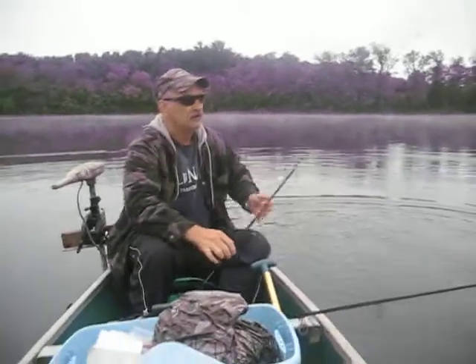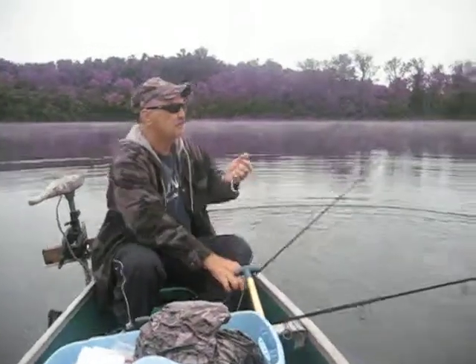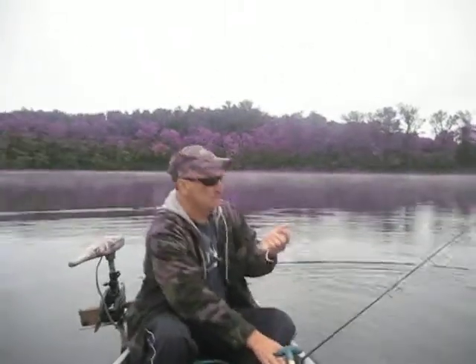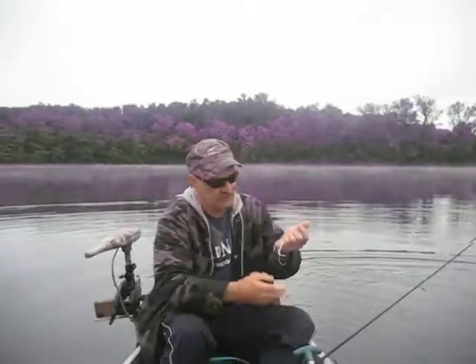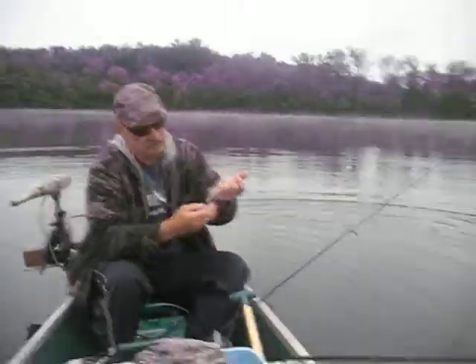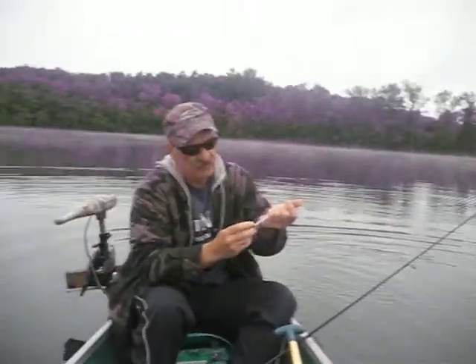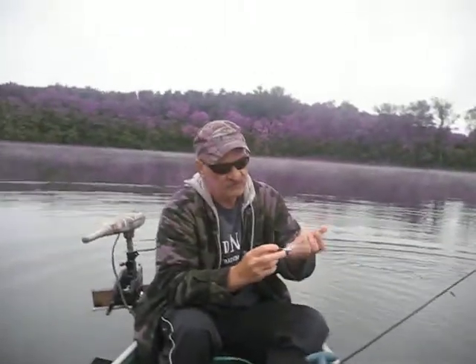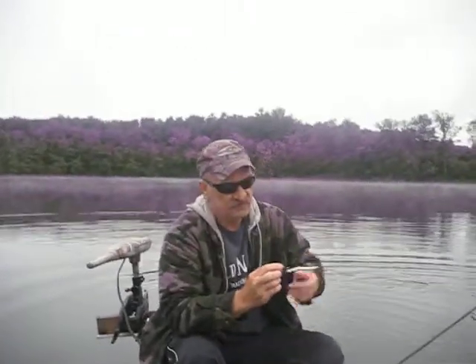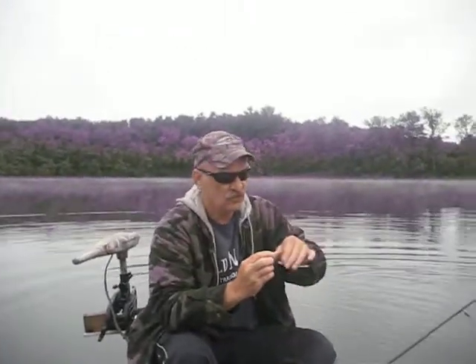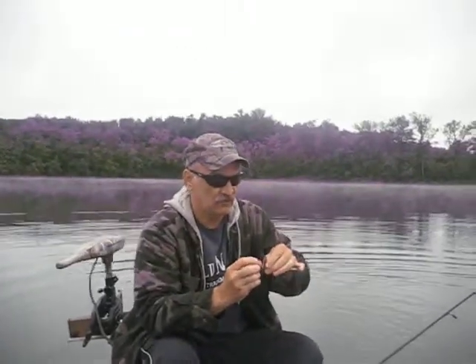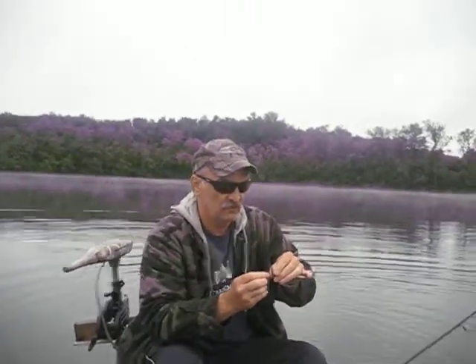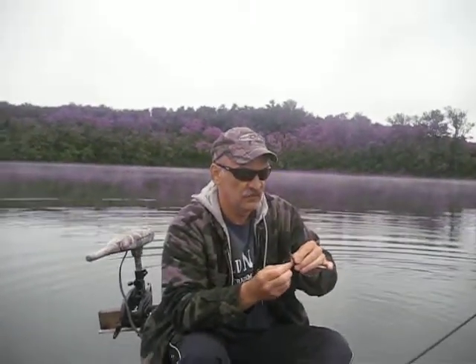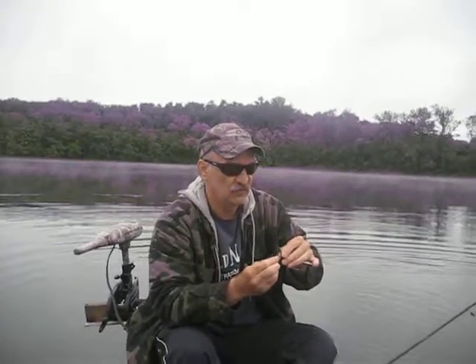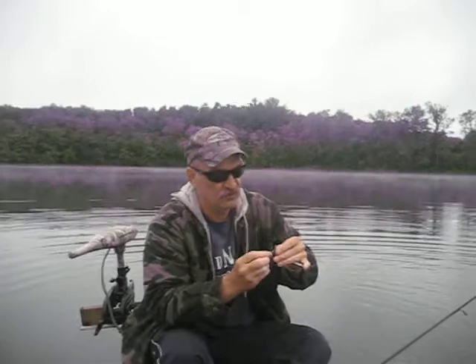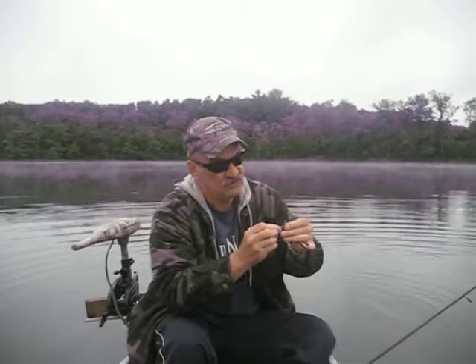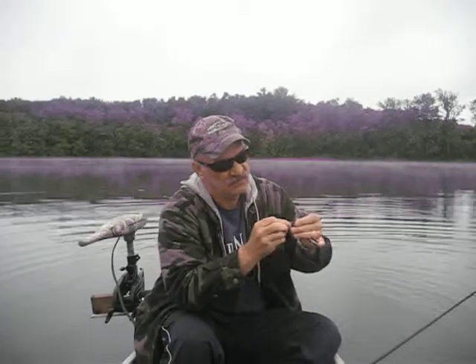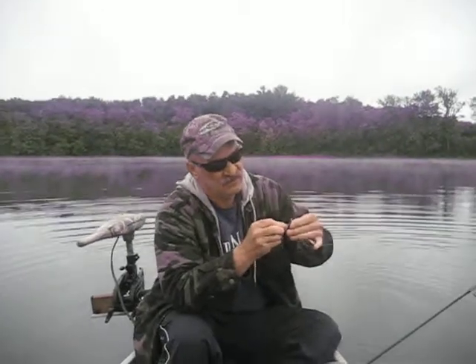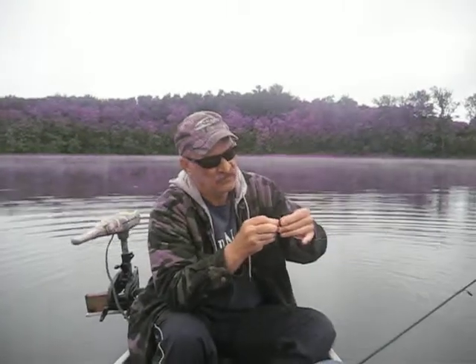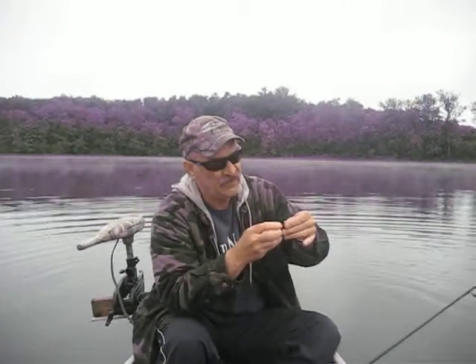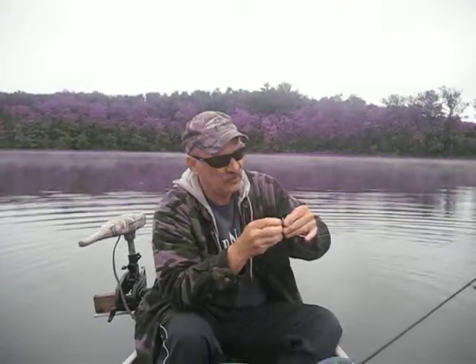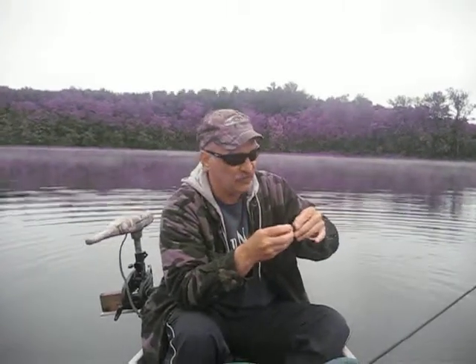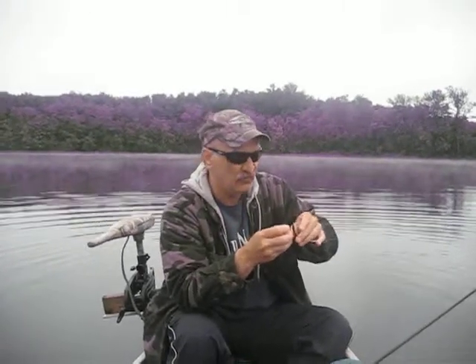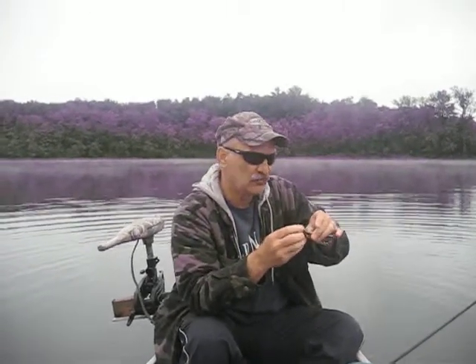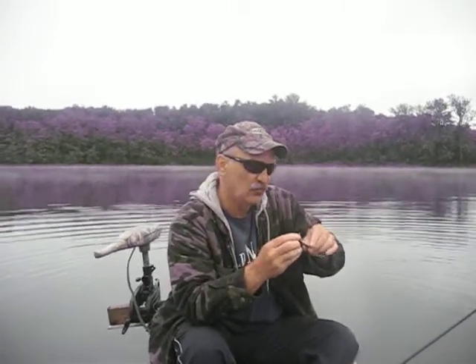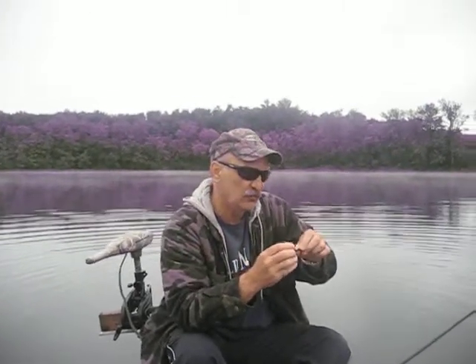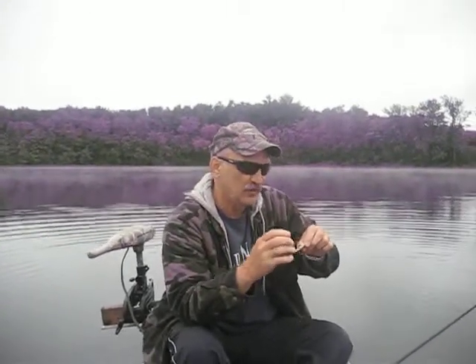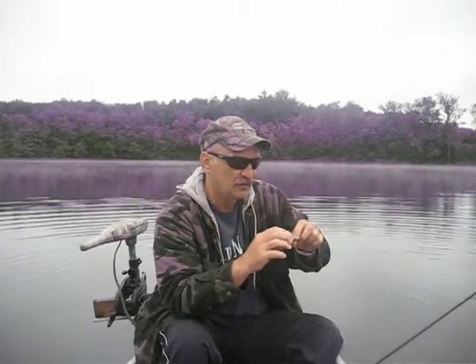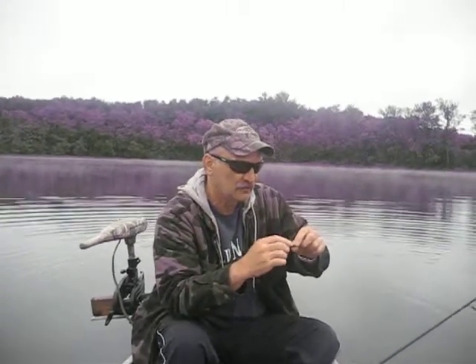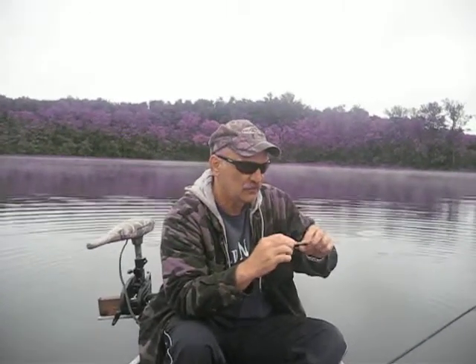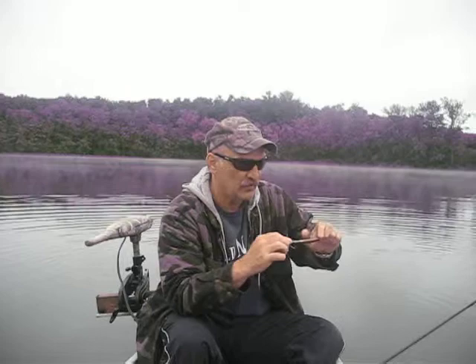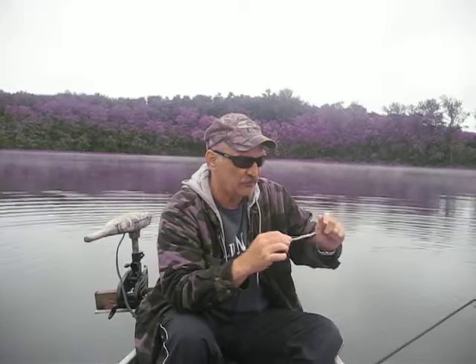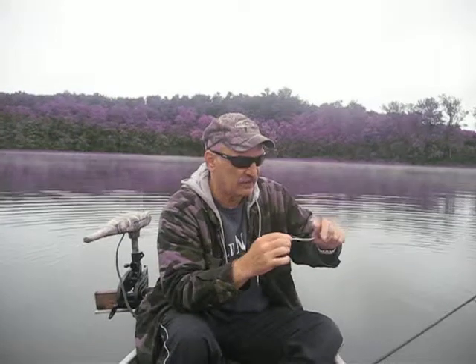Yeah, what lure you got there? Whacko. I'm using one of my green and black pepper with white peppered belly.